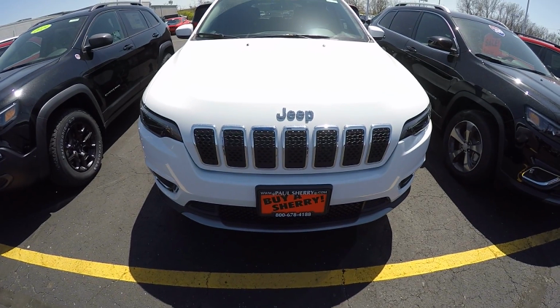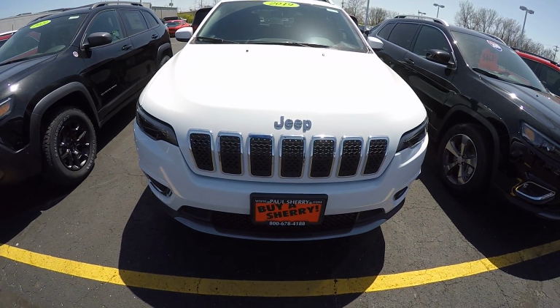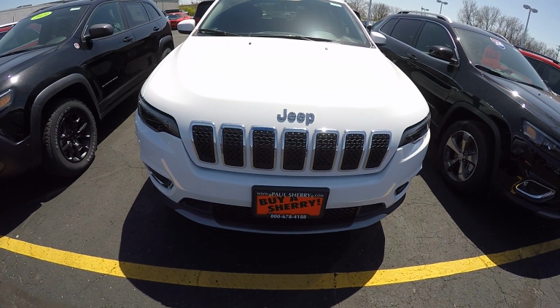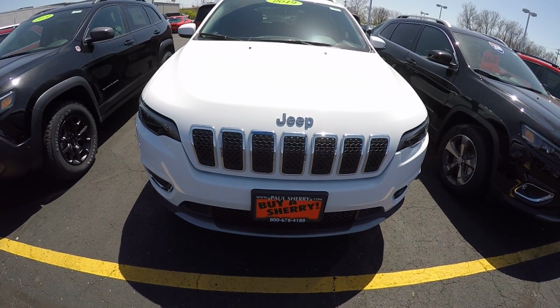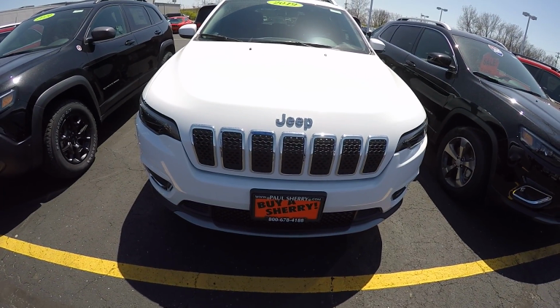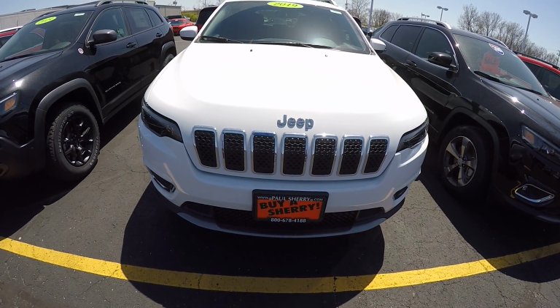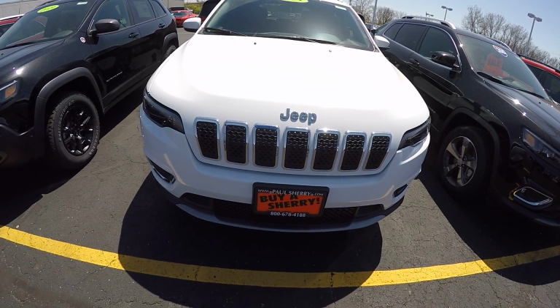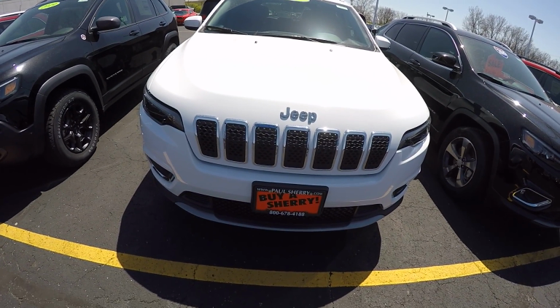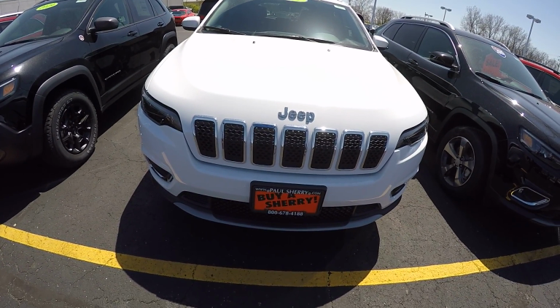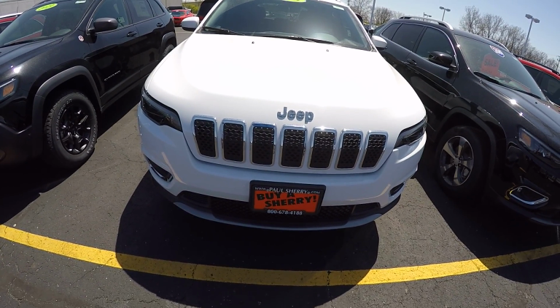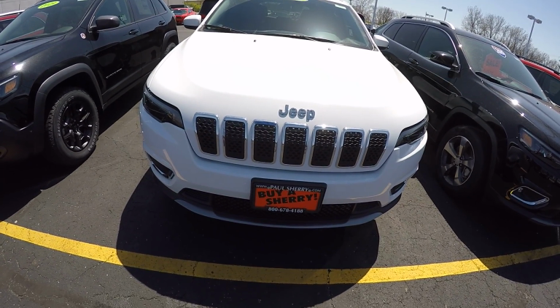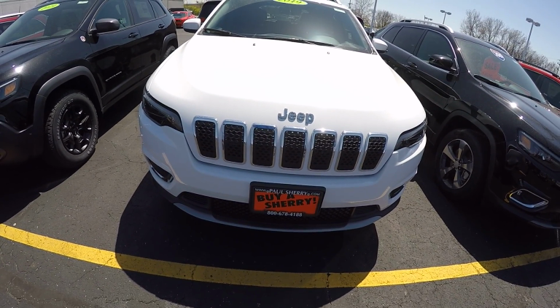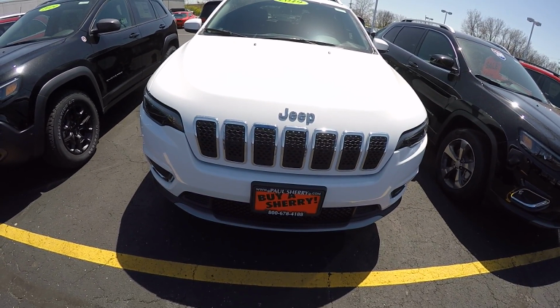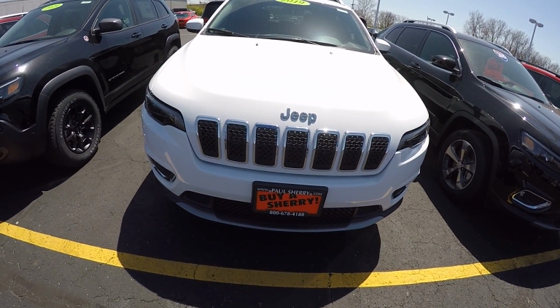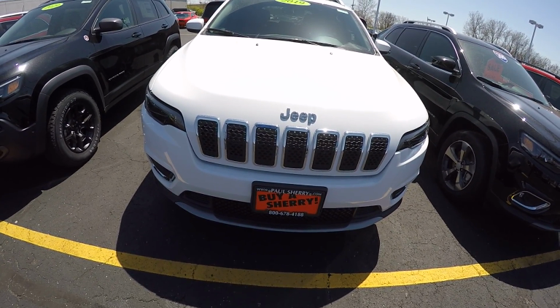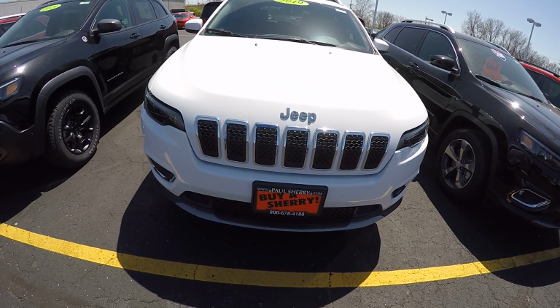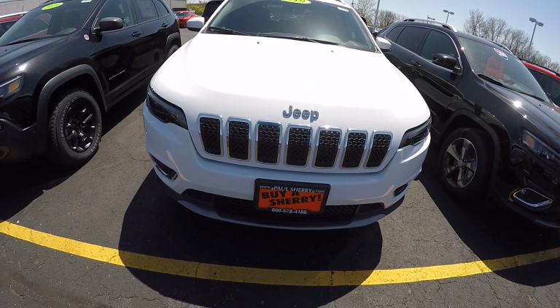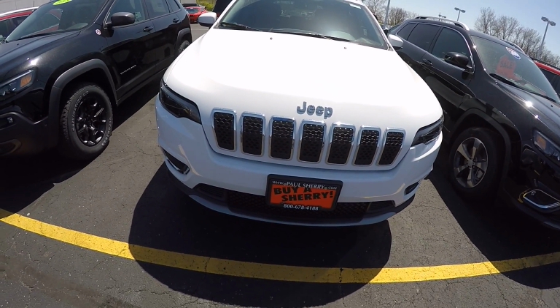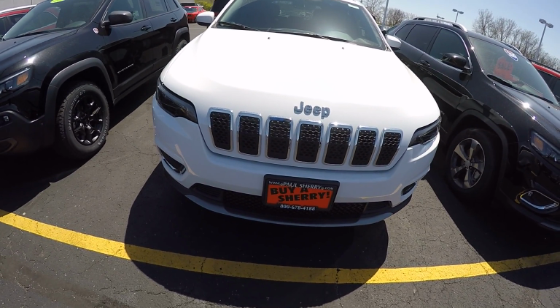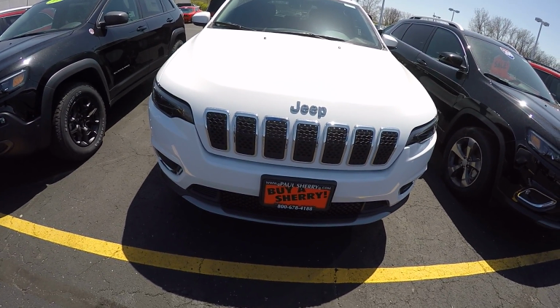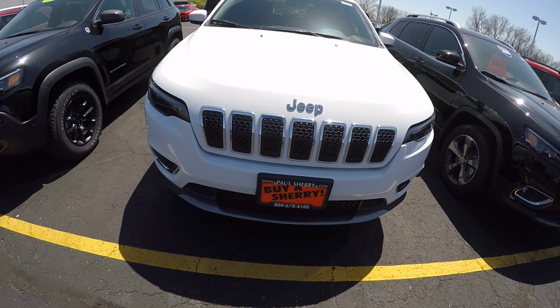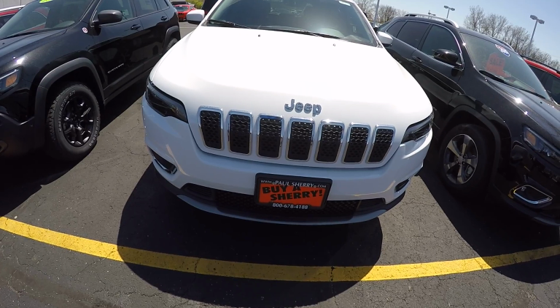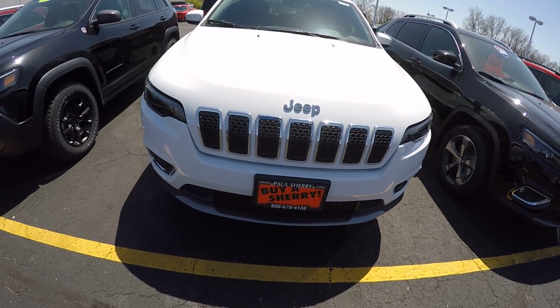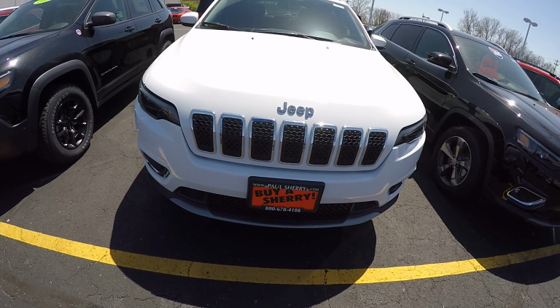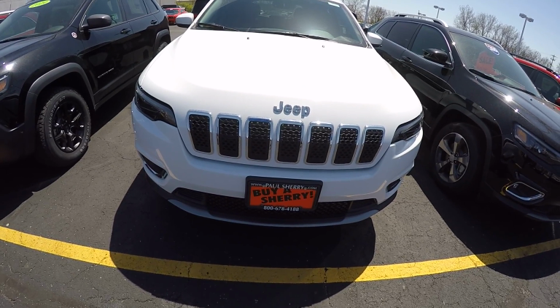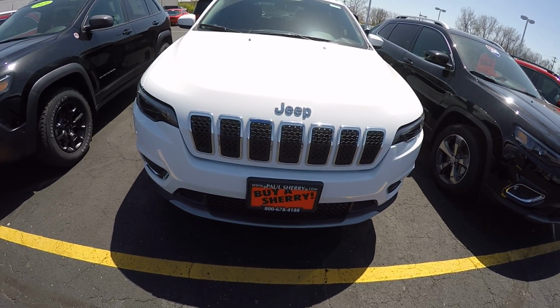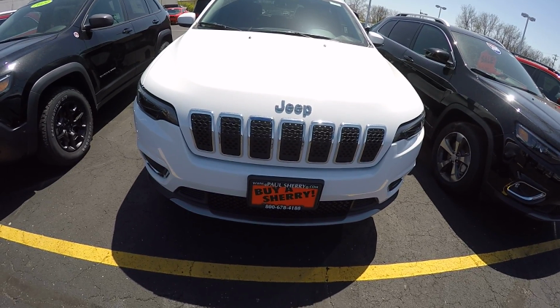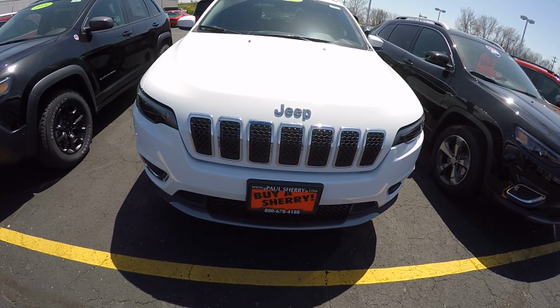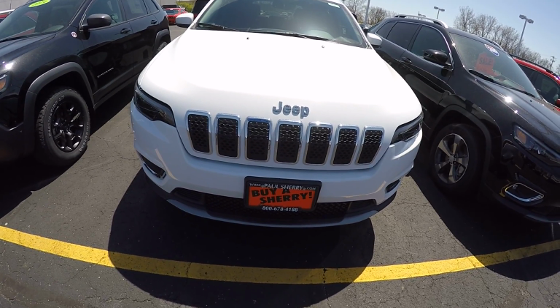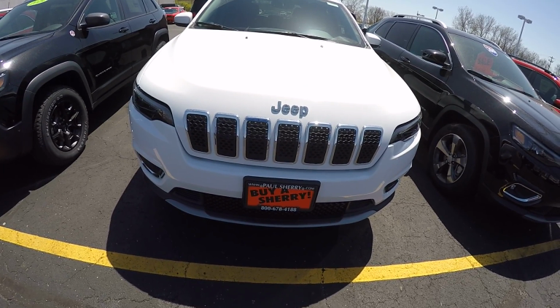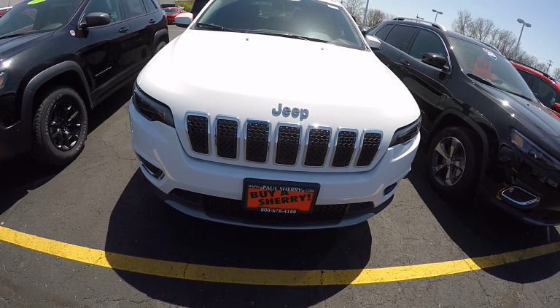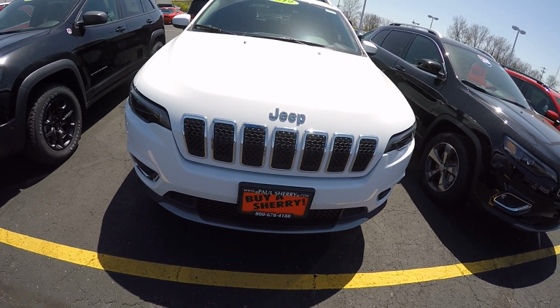Hi folks, this is Cody Smith here at Sherry Chrysler in Piqua, Ohio. Today we're looking at a 2019 Jeep Cherokee Limited. Stock number is 28303T.